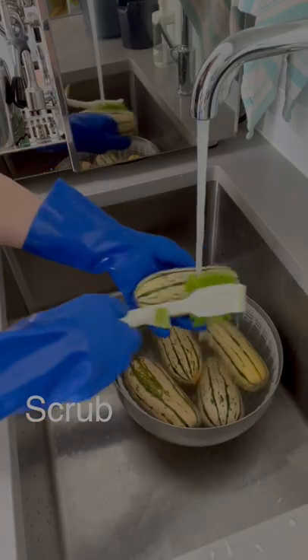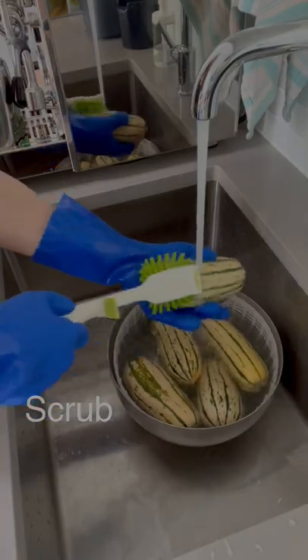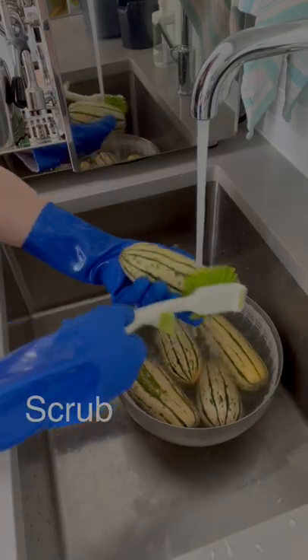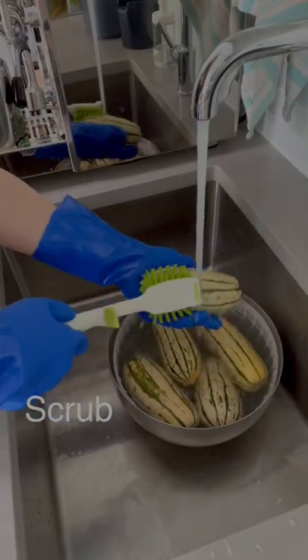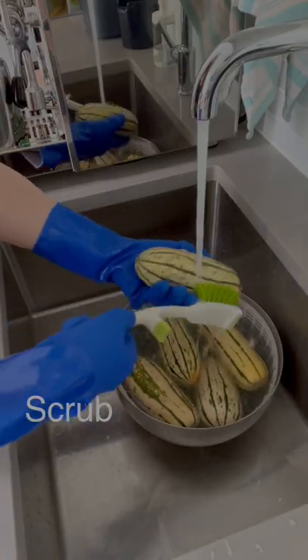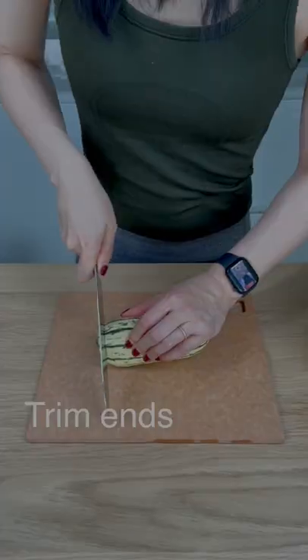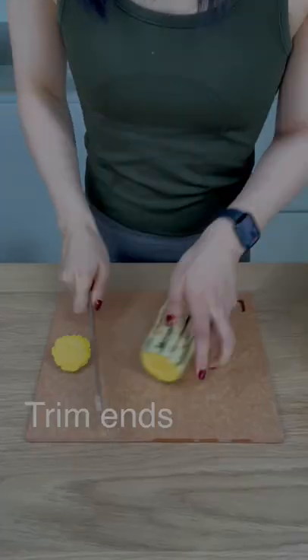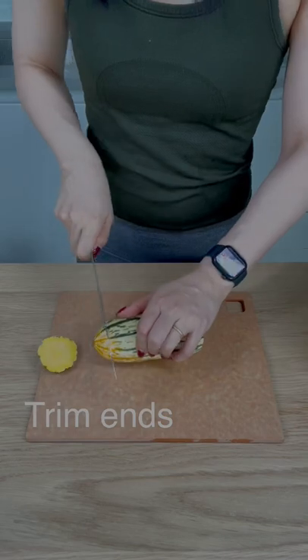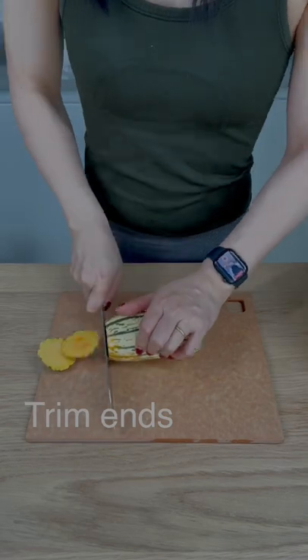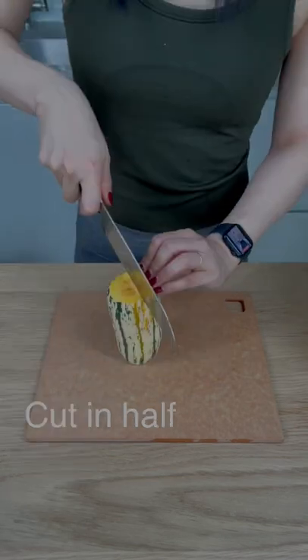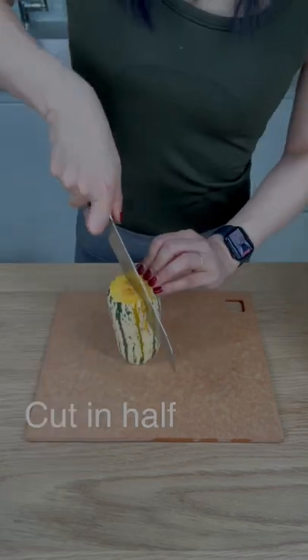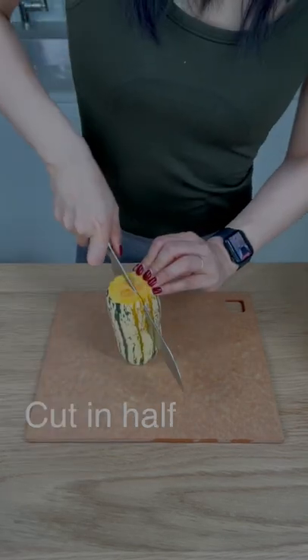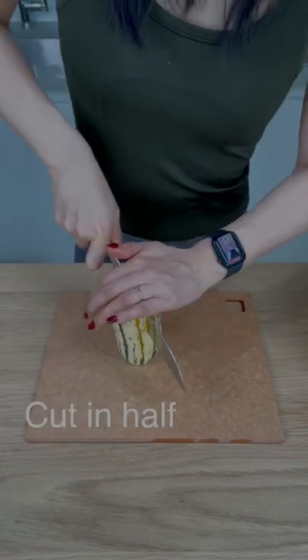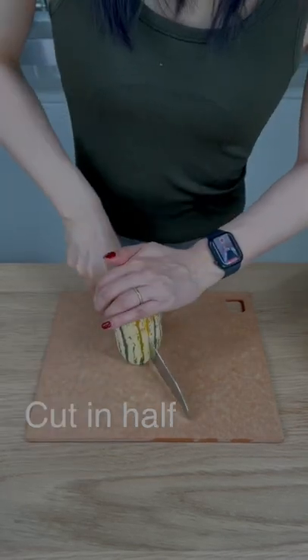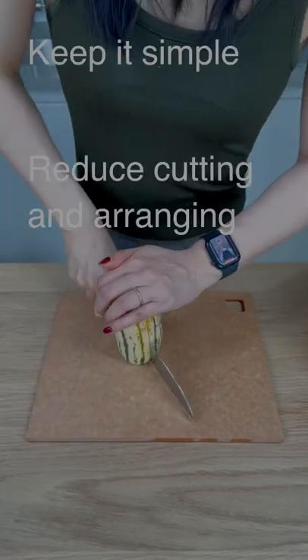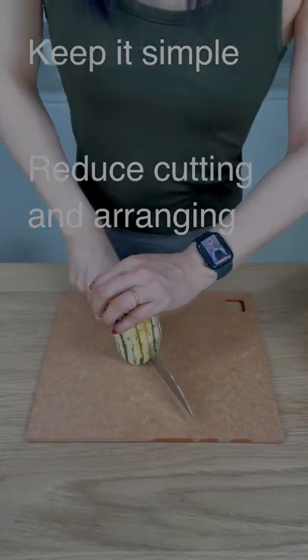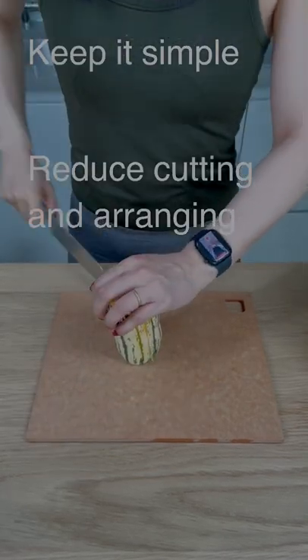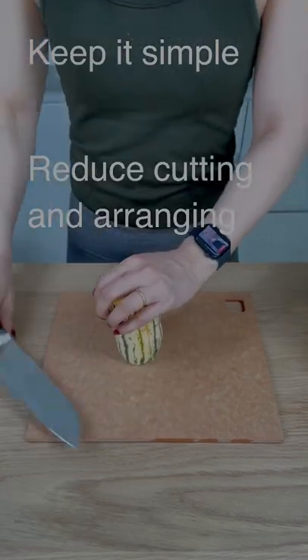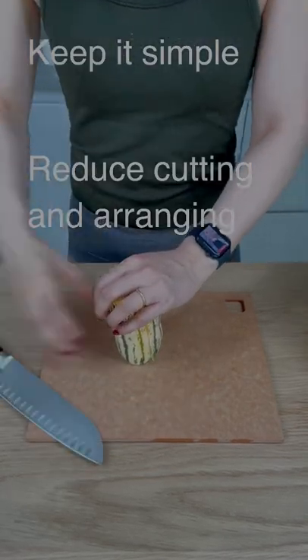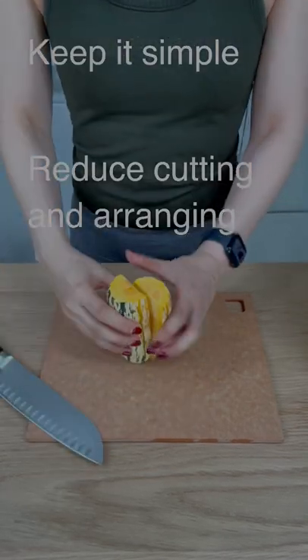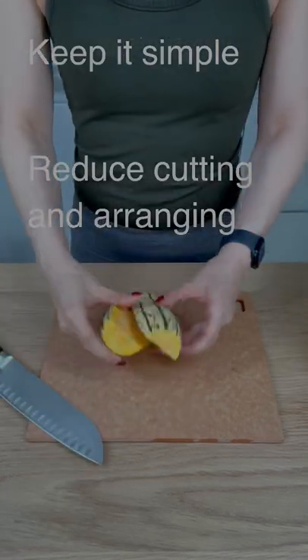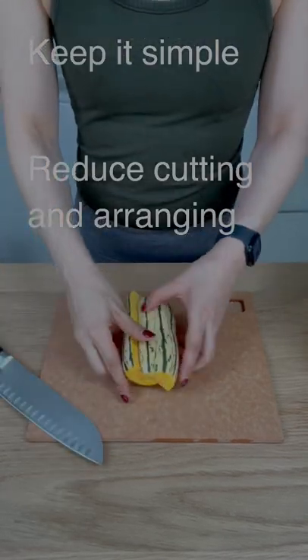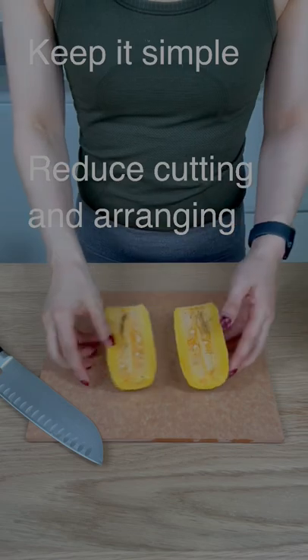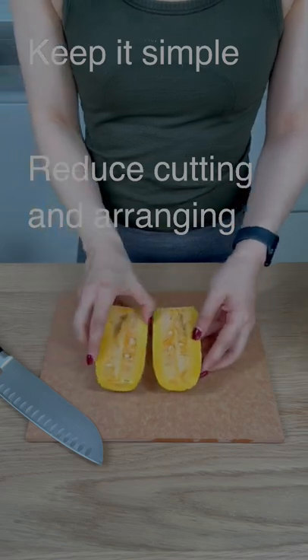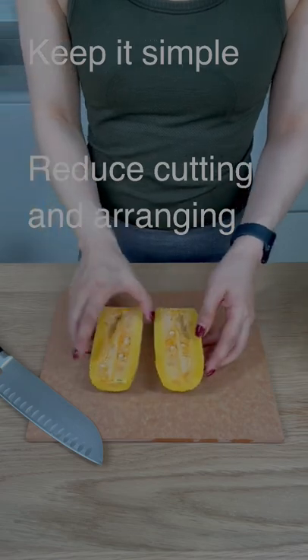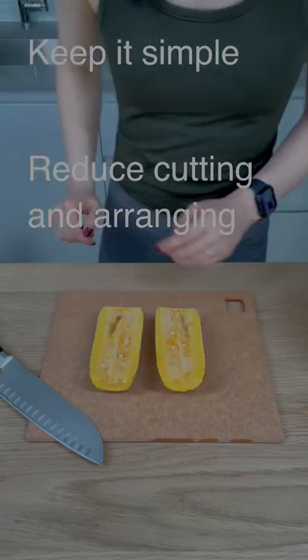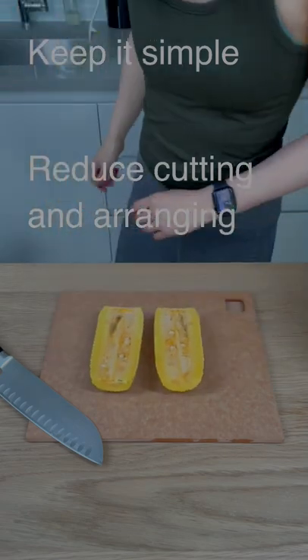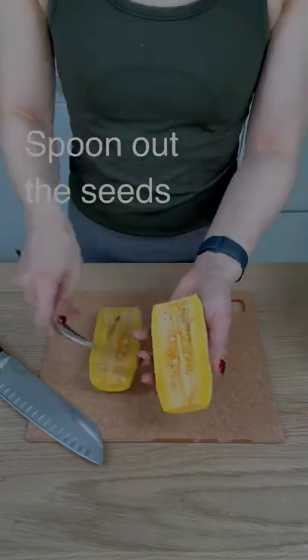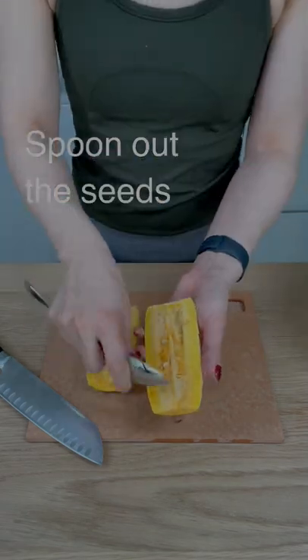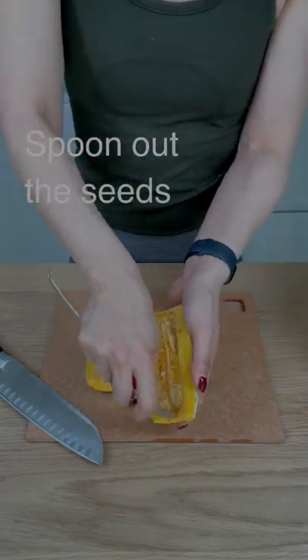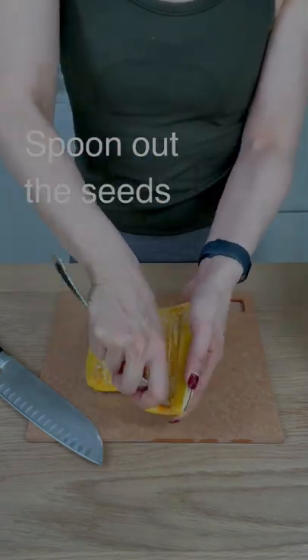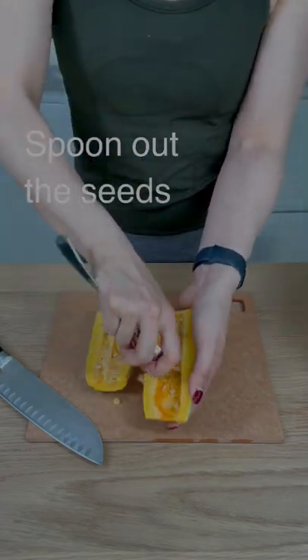First, scrub your squash. Trim off the ends and cut the squash in half. I keep the squash in big pieces to reduce the chopping and arranging. Use a spoon to remove the seeds.